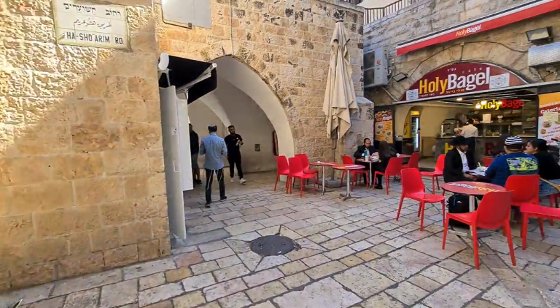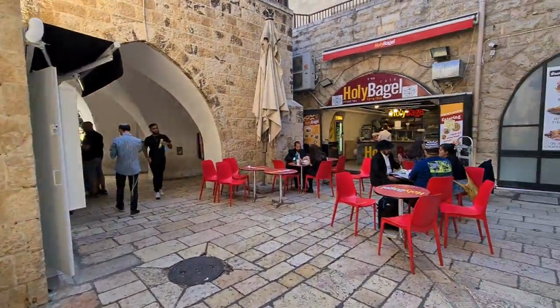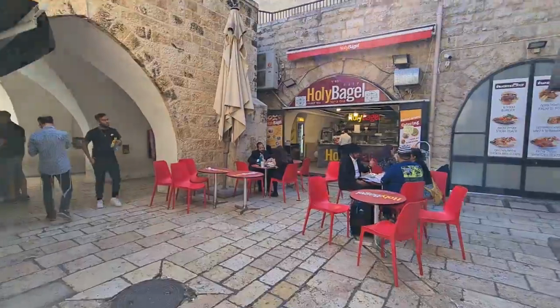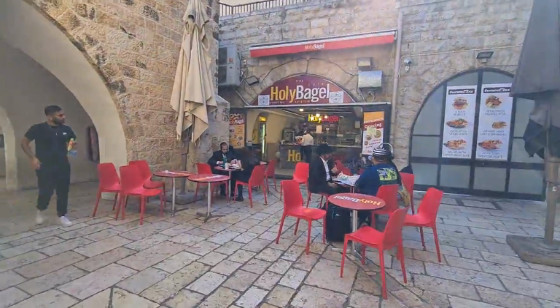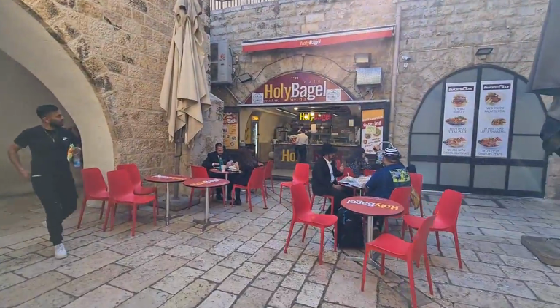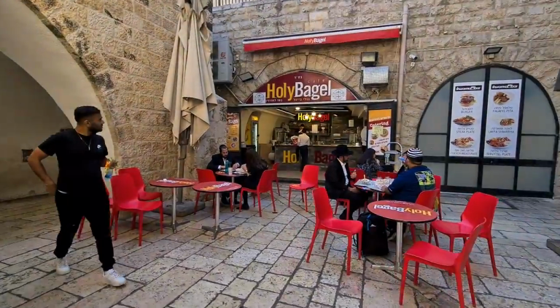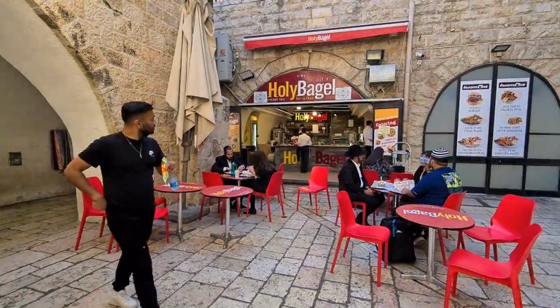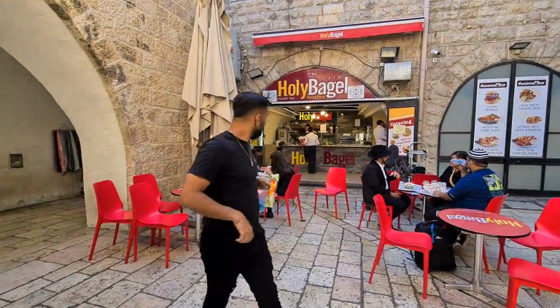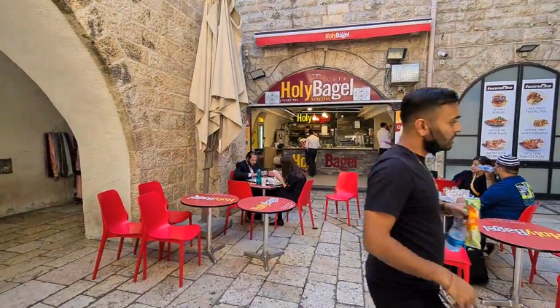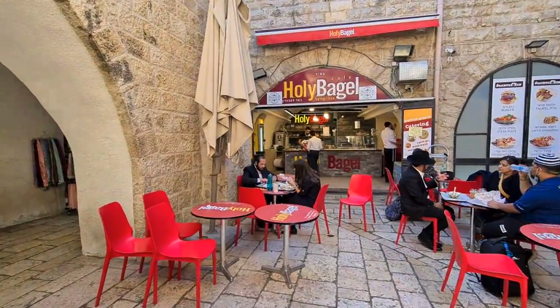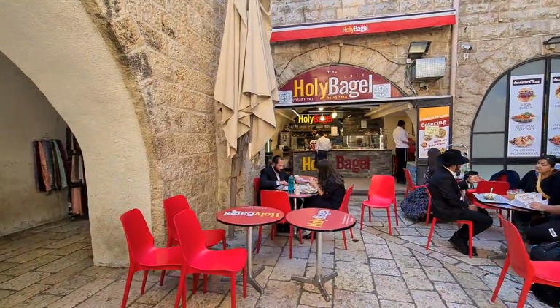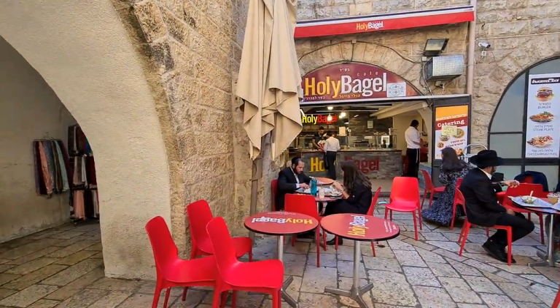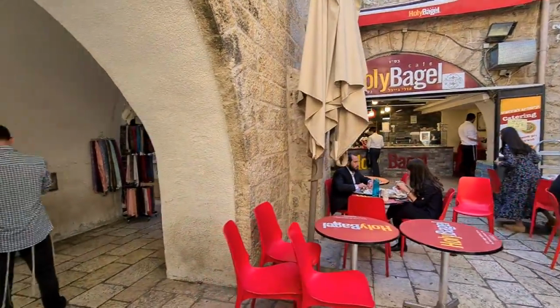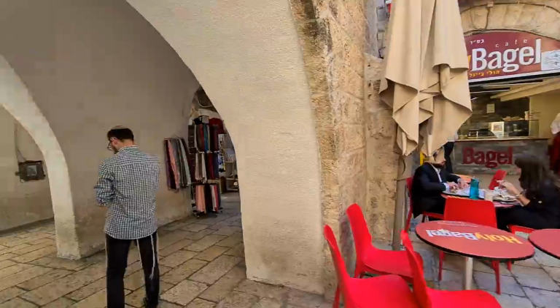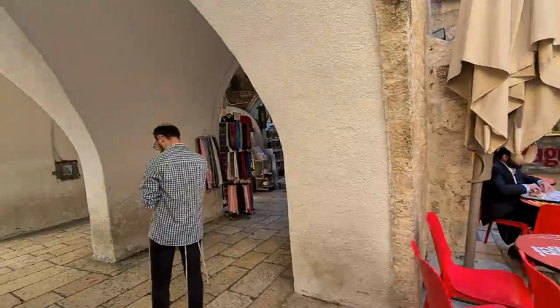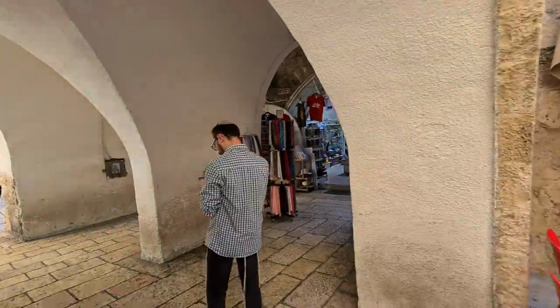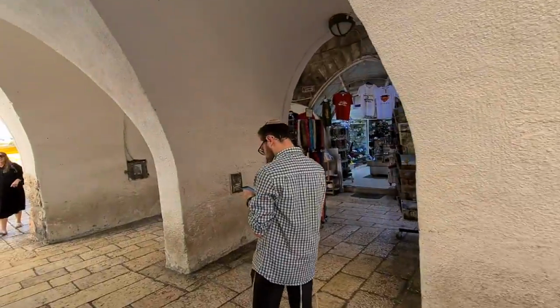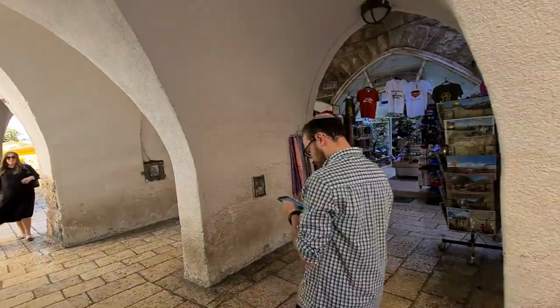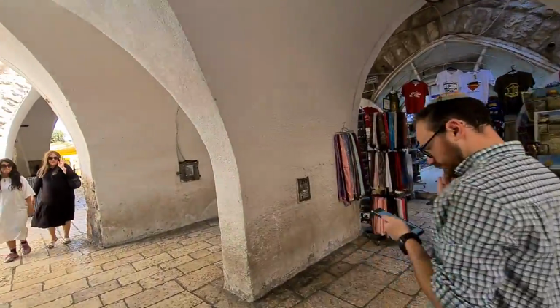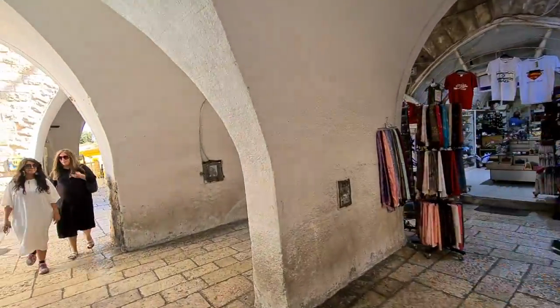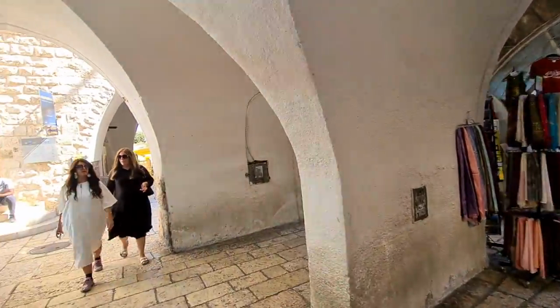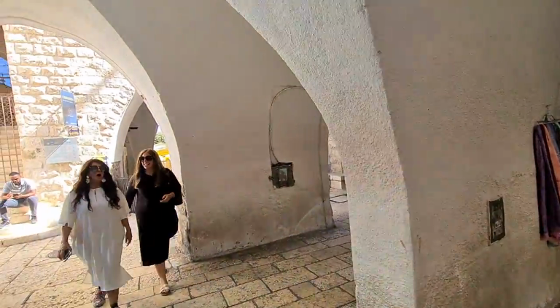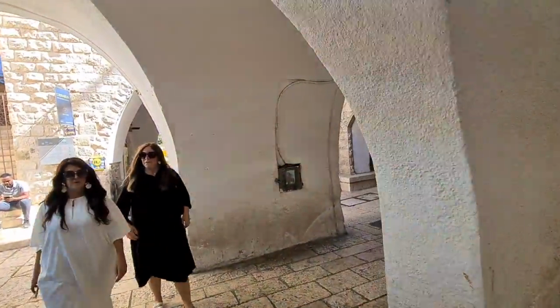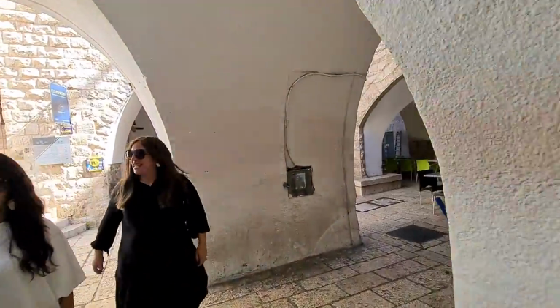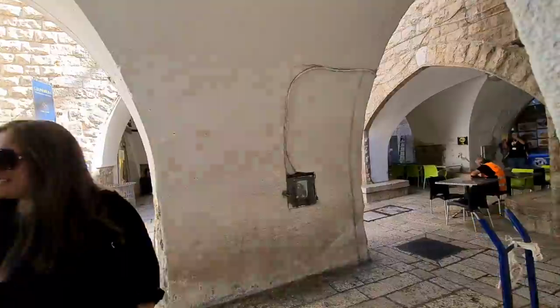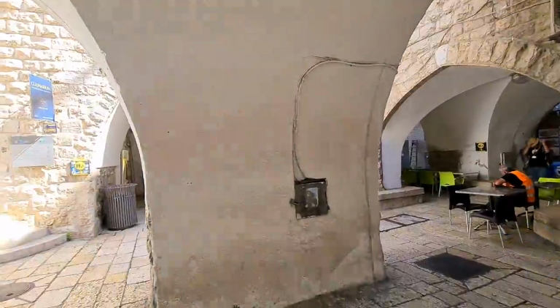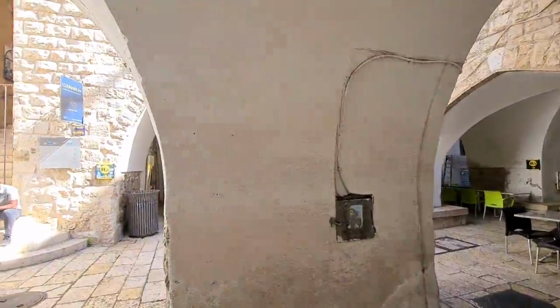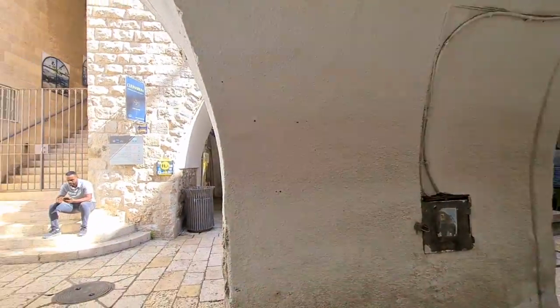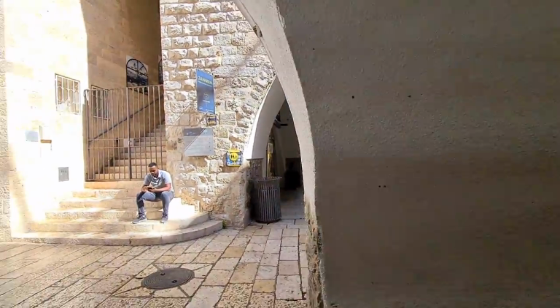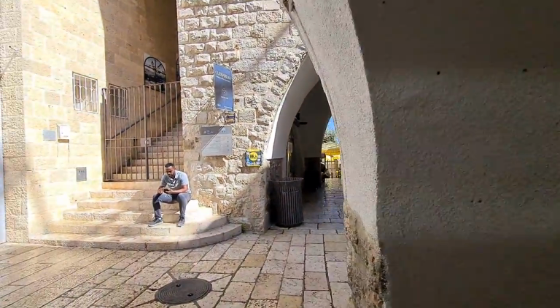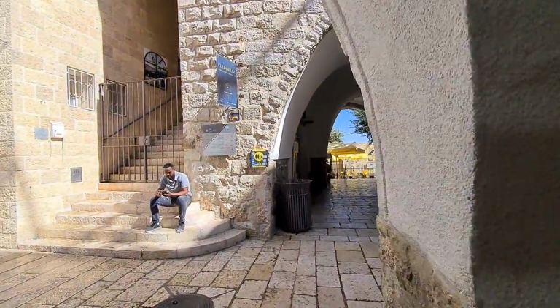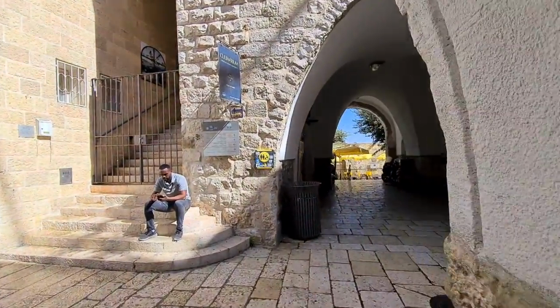Holy Bagel — it's a bagel shop in the Holy Land. They are my favorite shopkeeper.